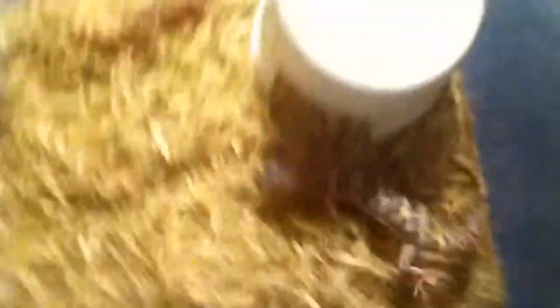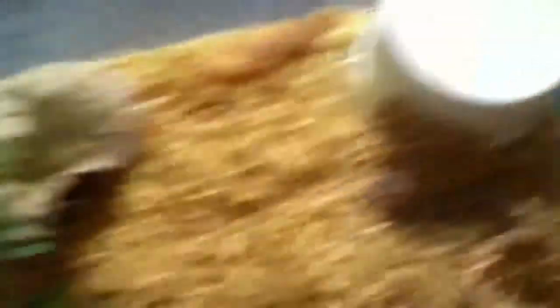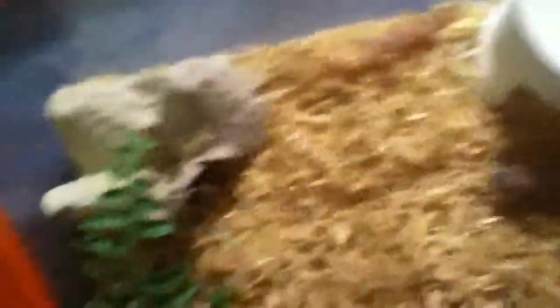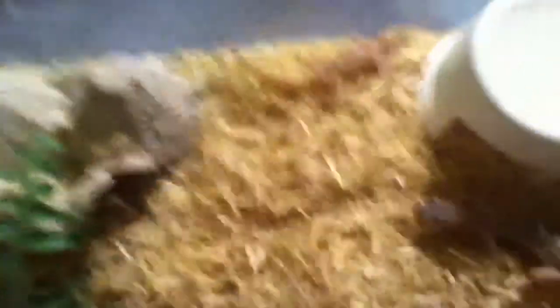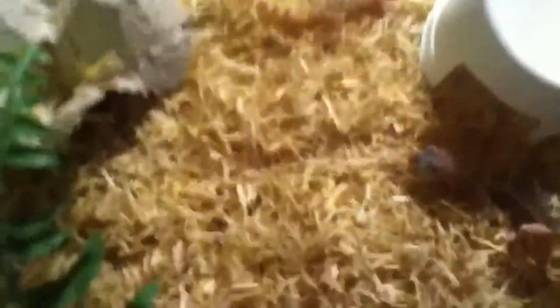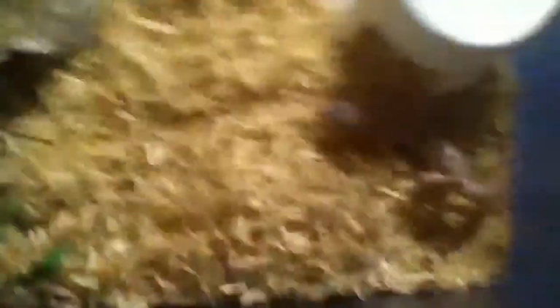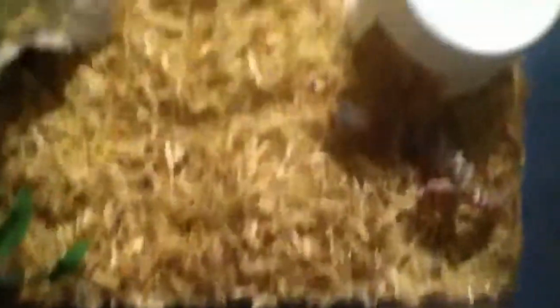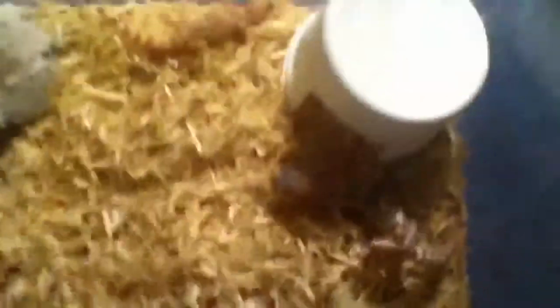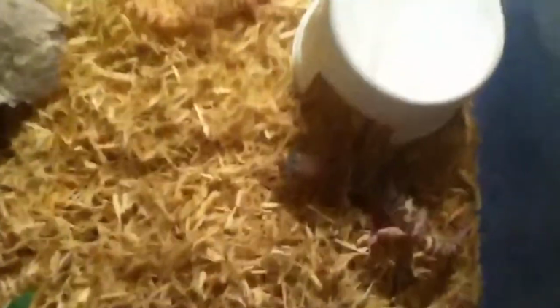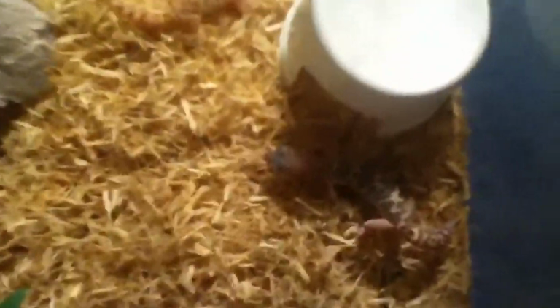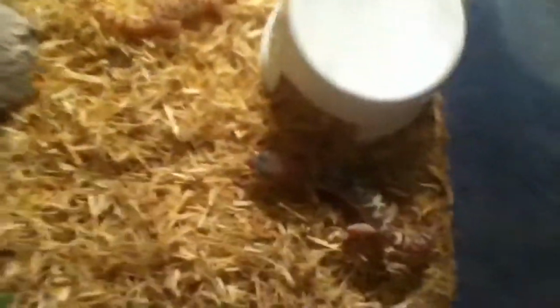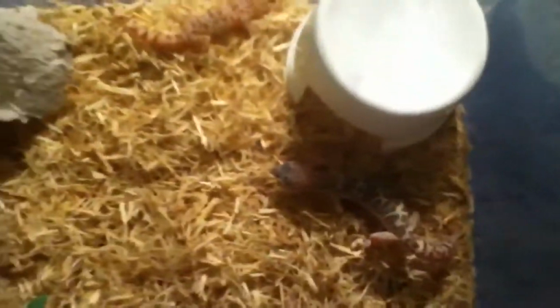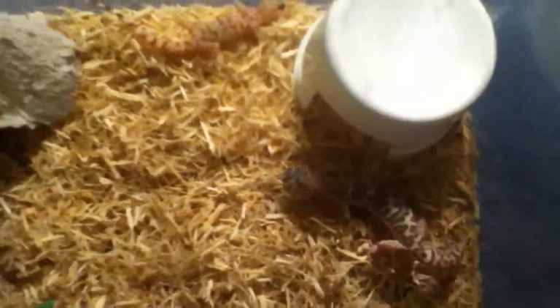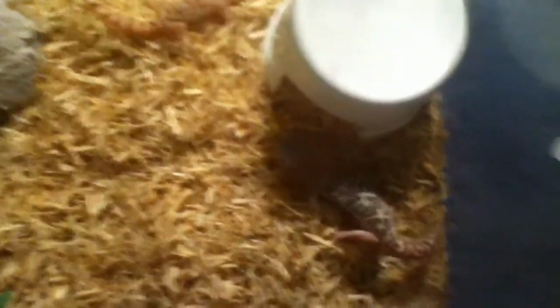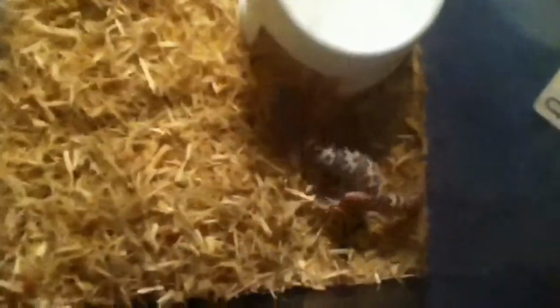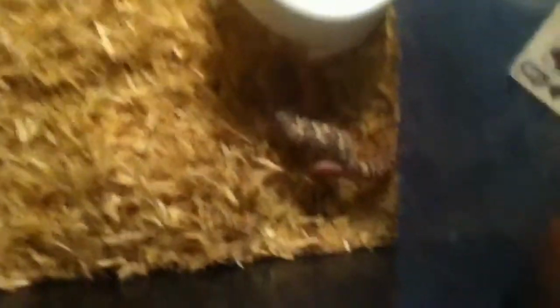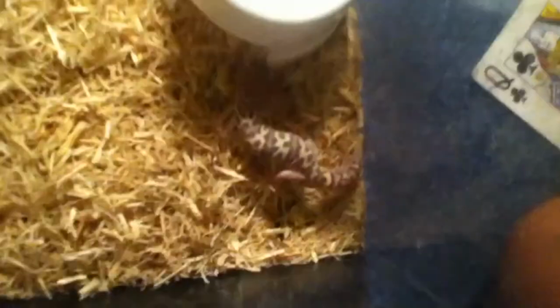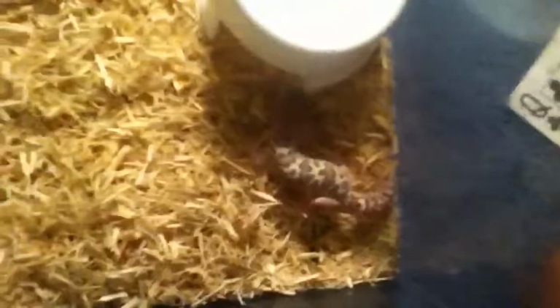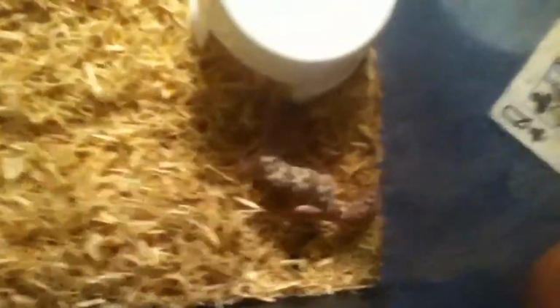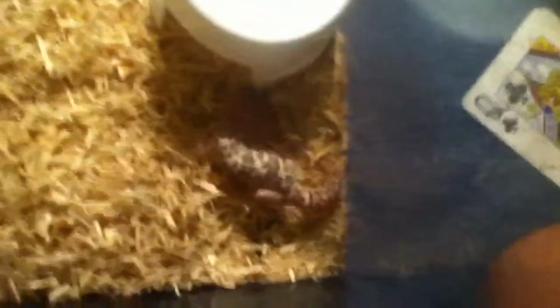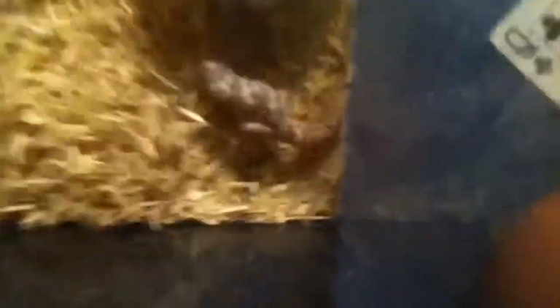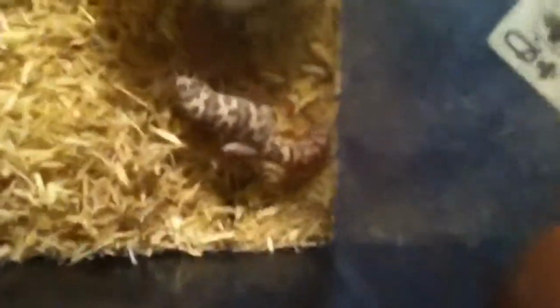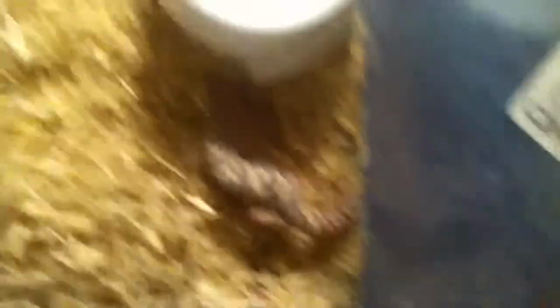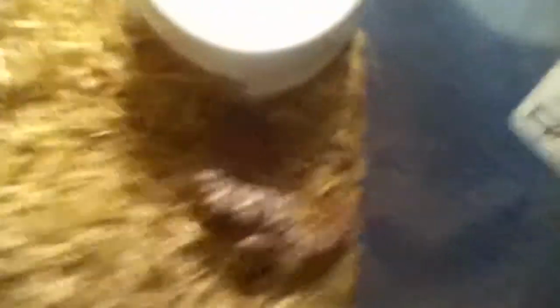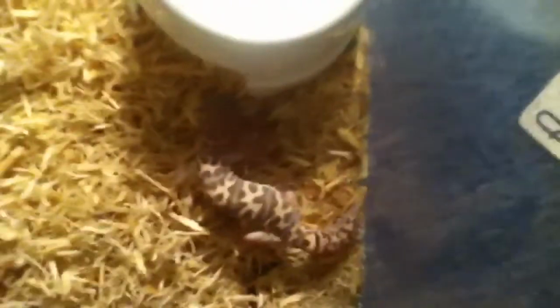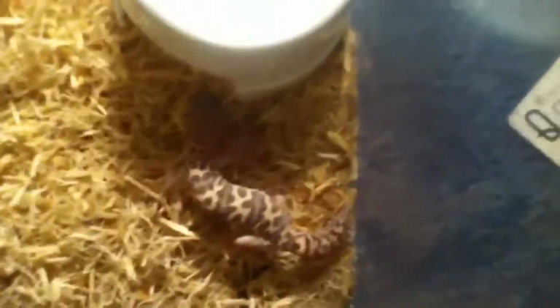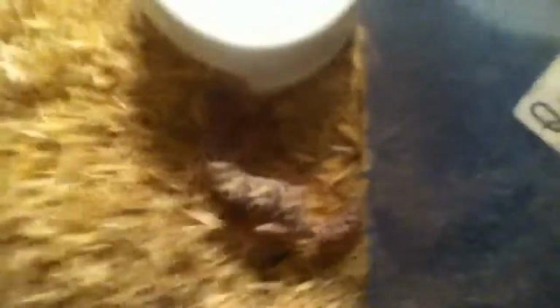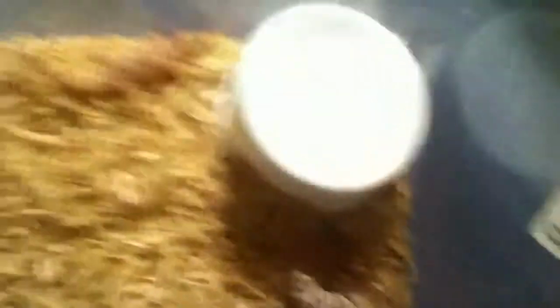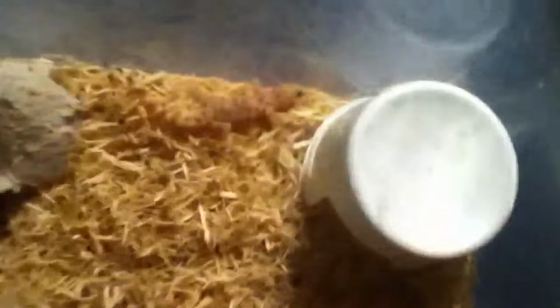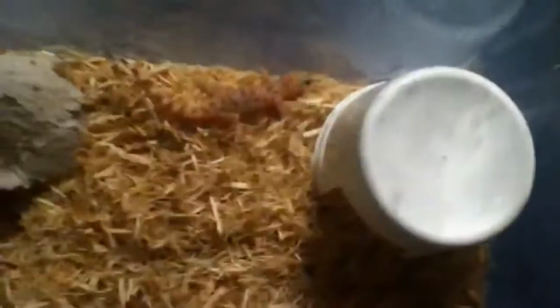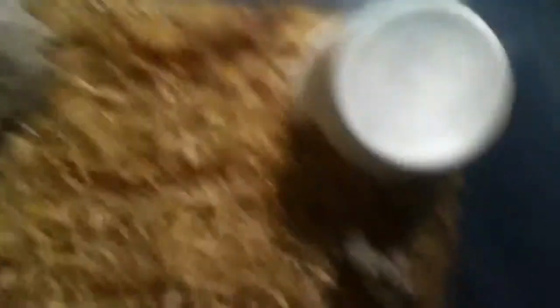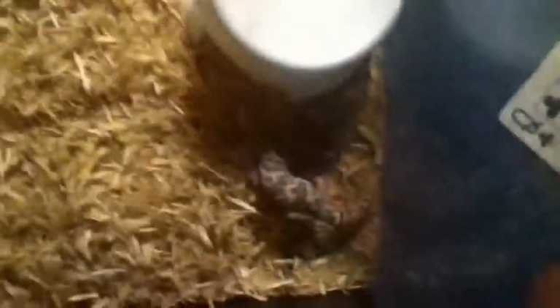I thought I'd show you guys these guys because I haven't made a video in like 3 months. So here they are — my Bandit Gecko, my Mediterranean Gecko.